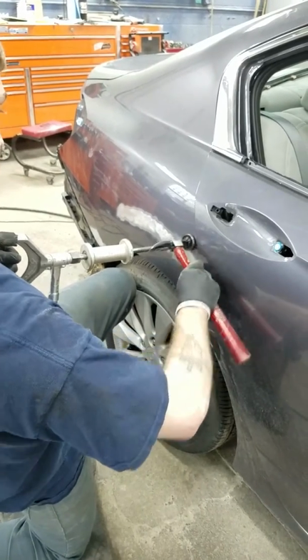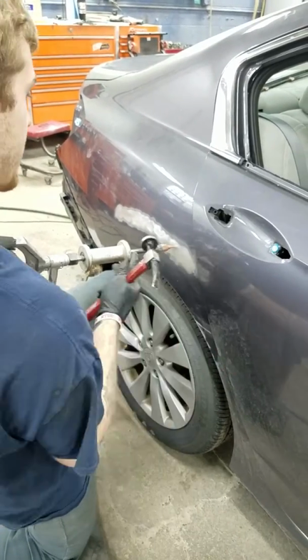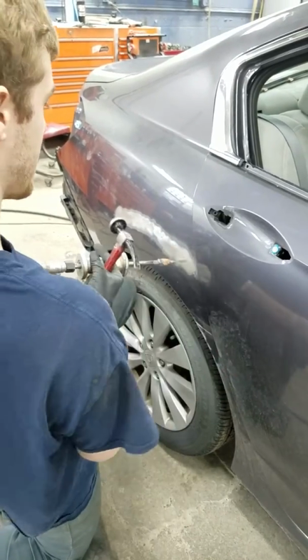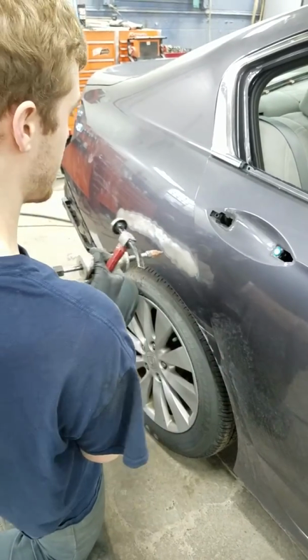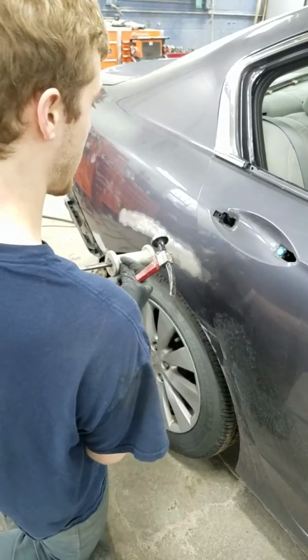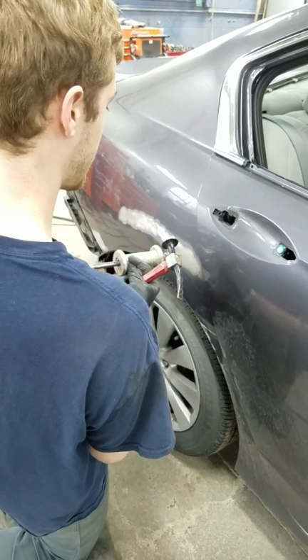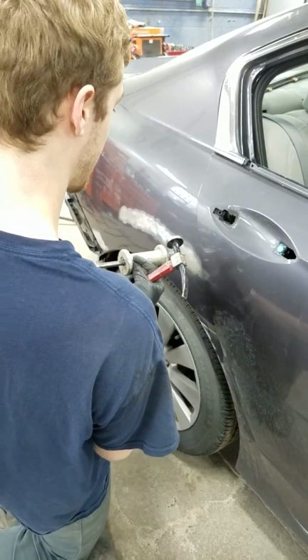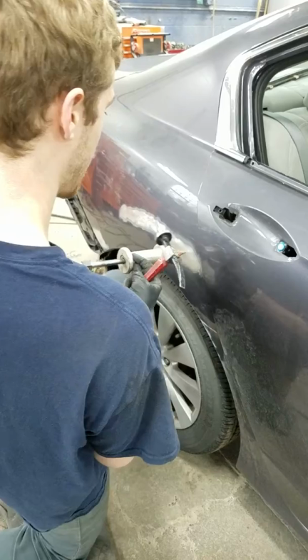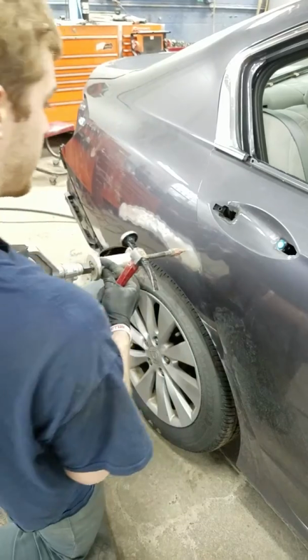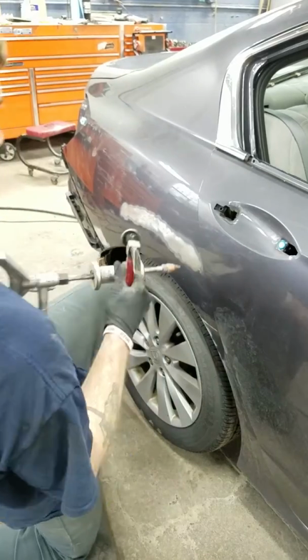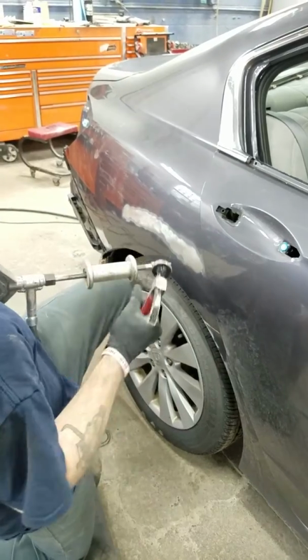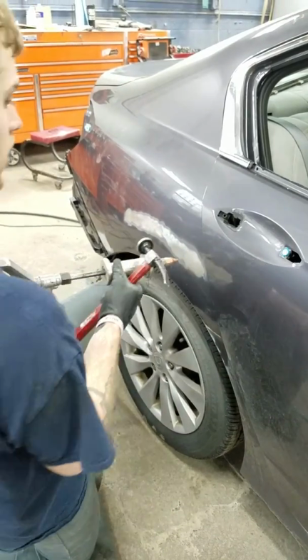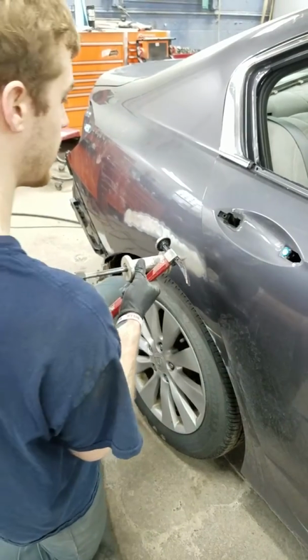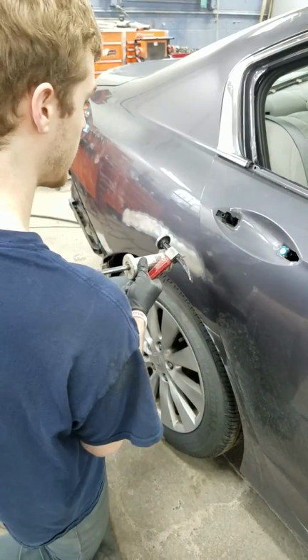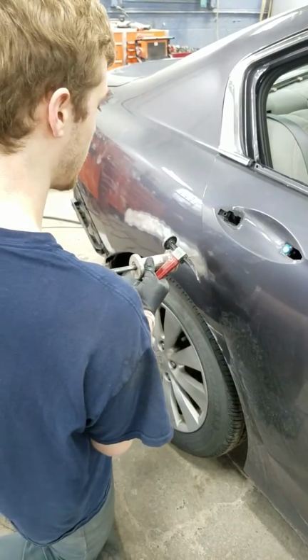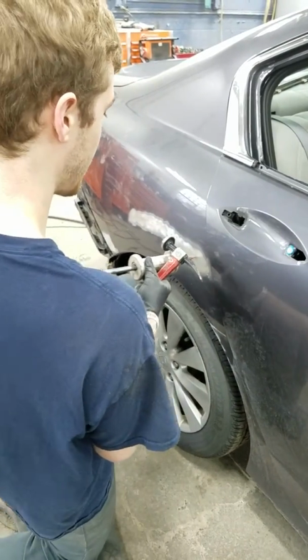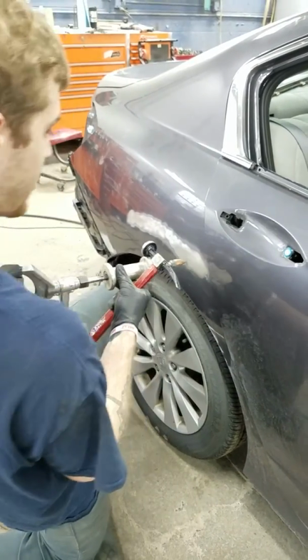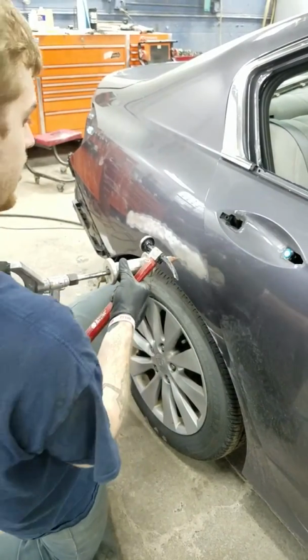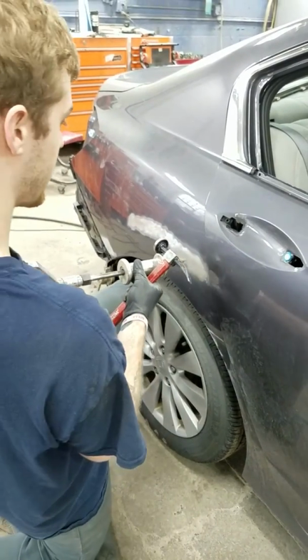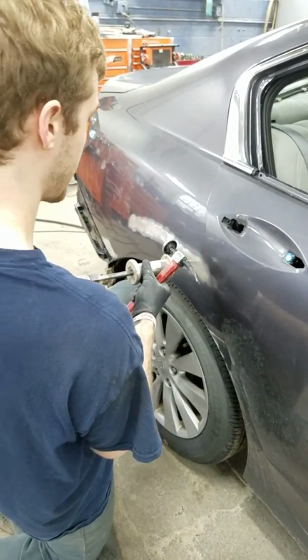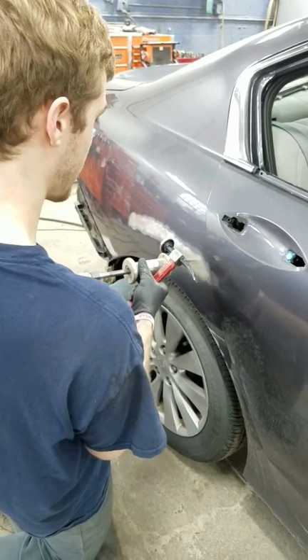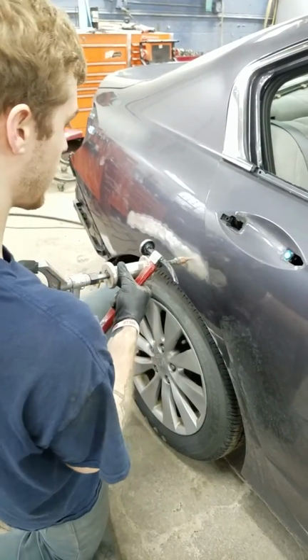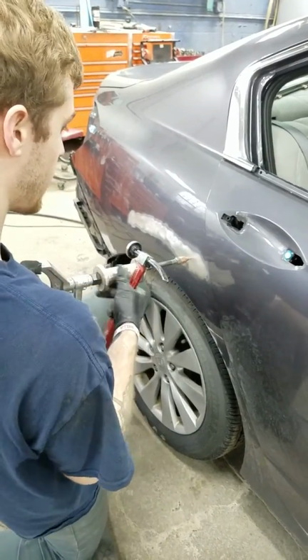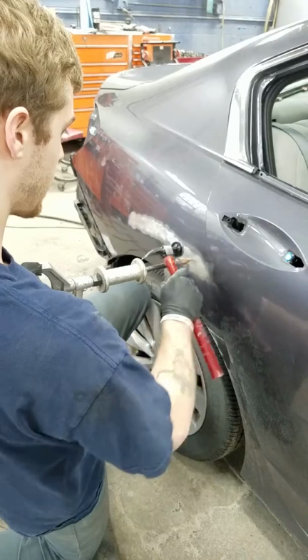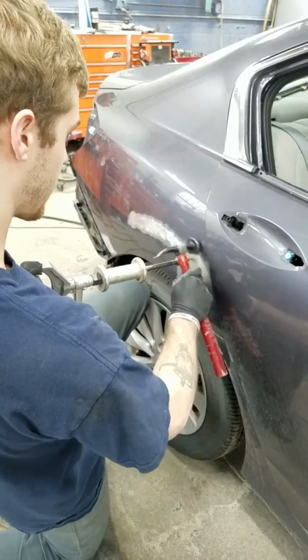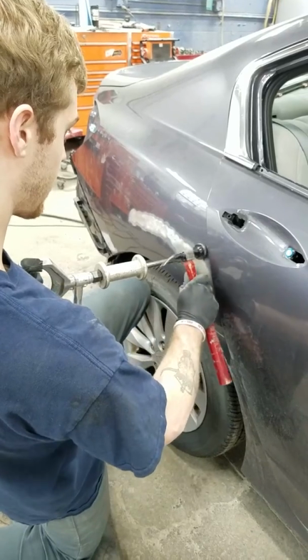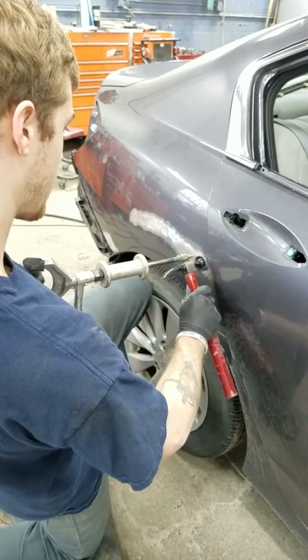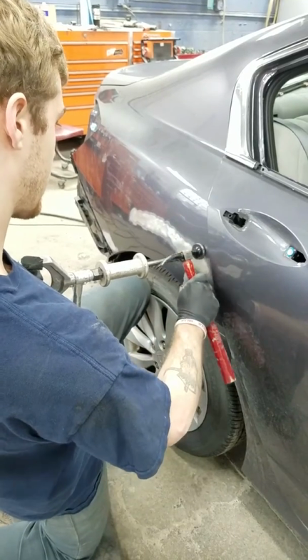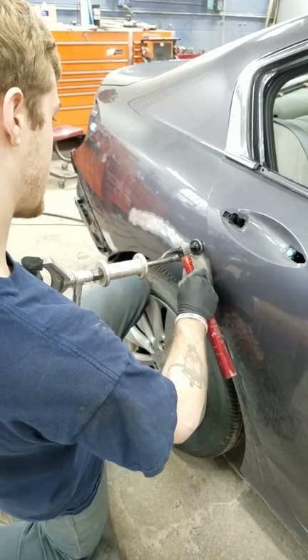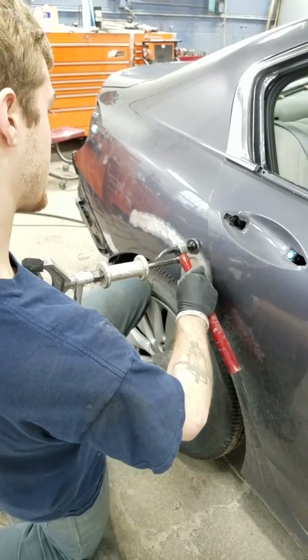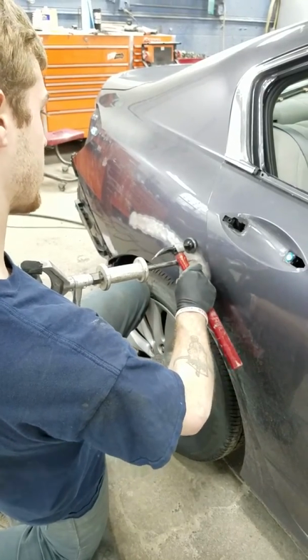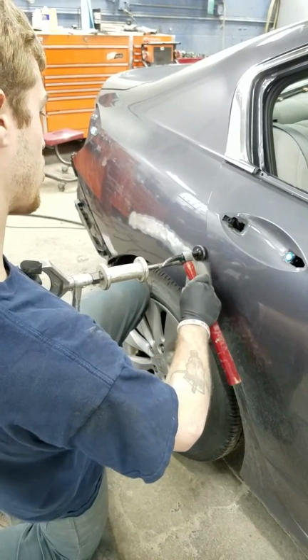I don't think the hammer is big enough. Making it nice. I need one of those. It's a Honda Accord, folks. Hyundai Accord.